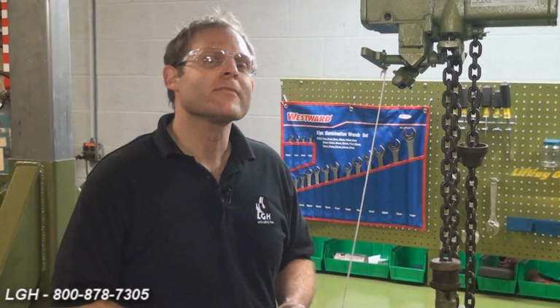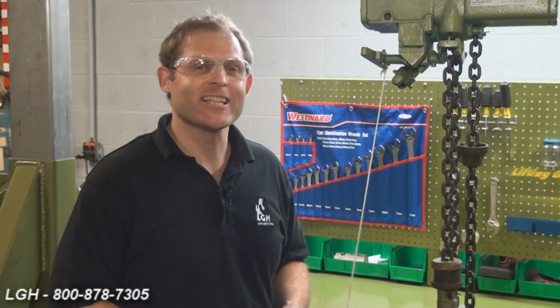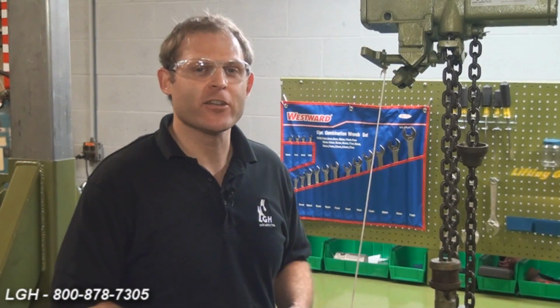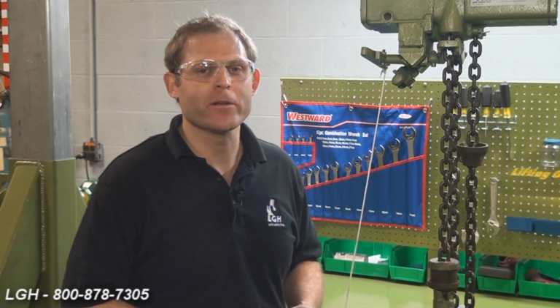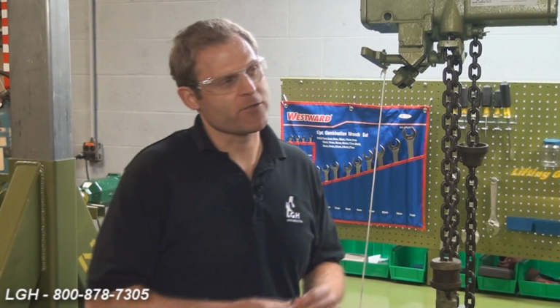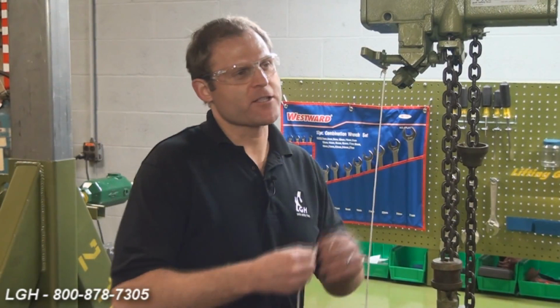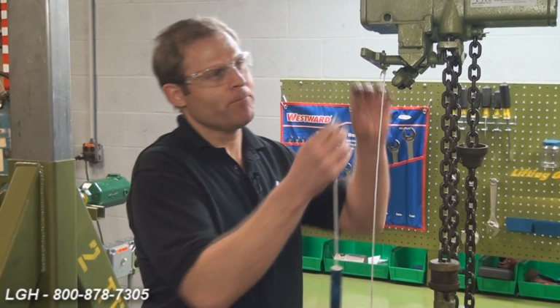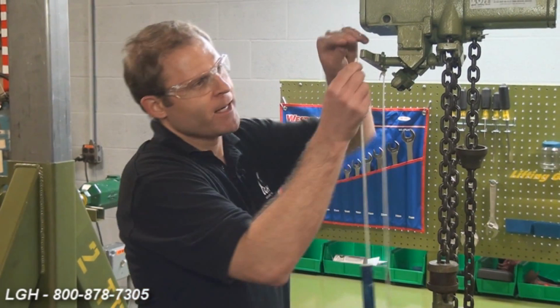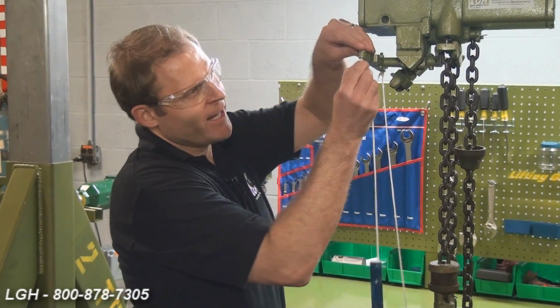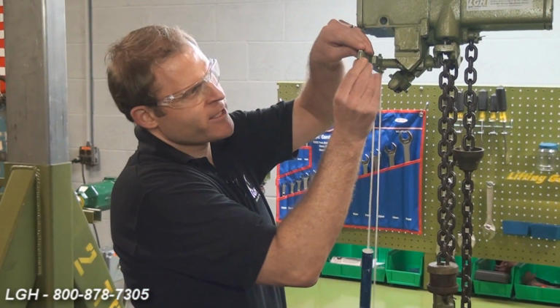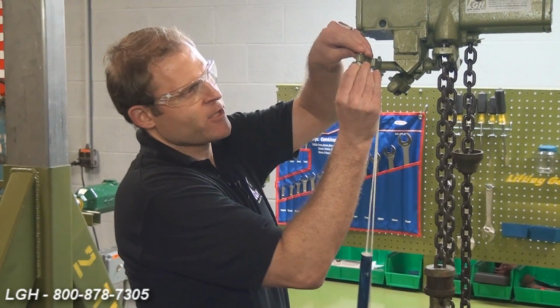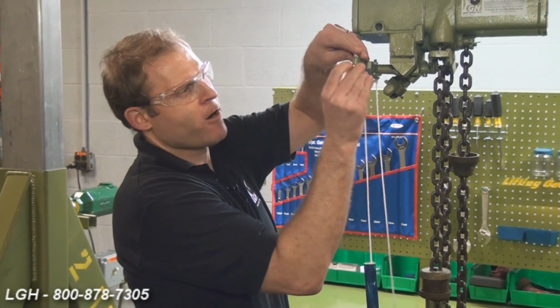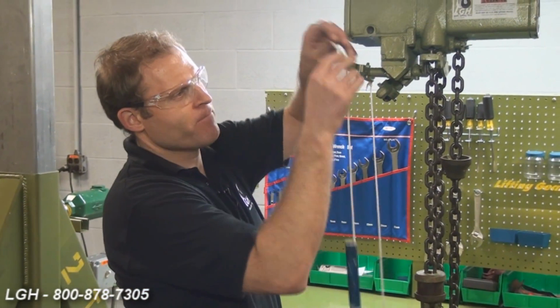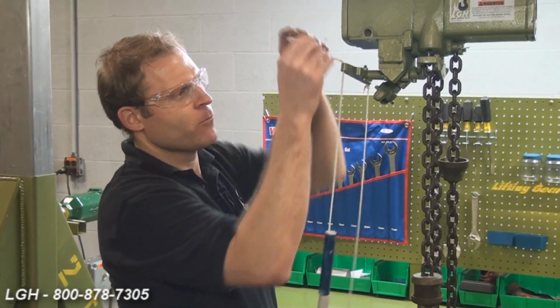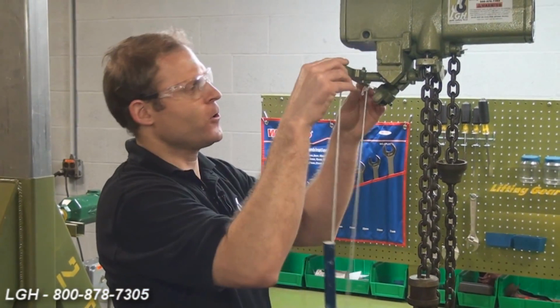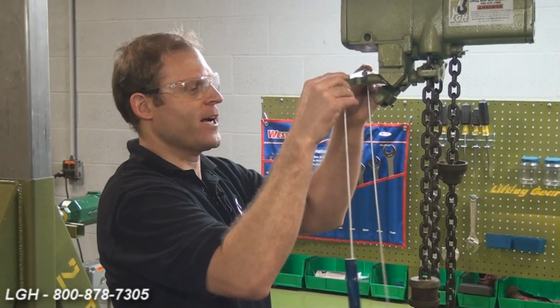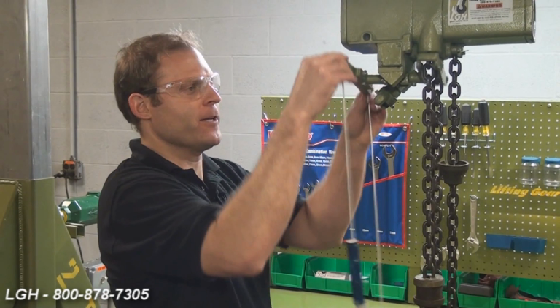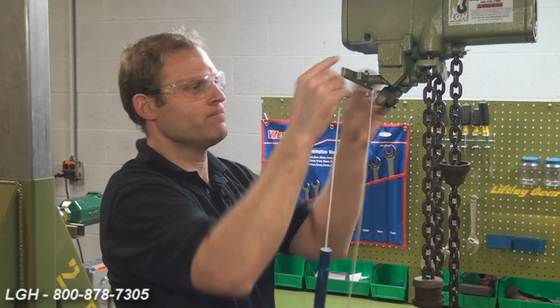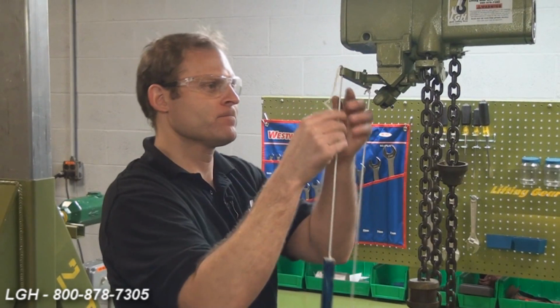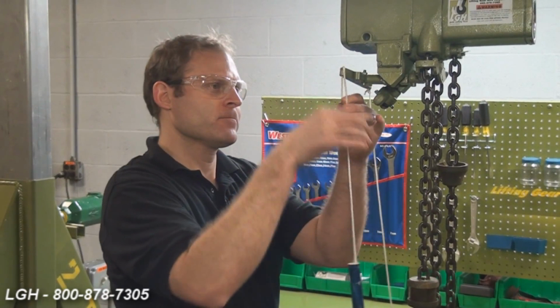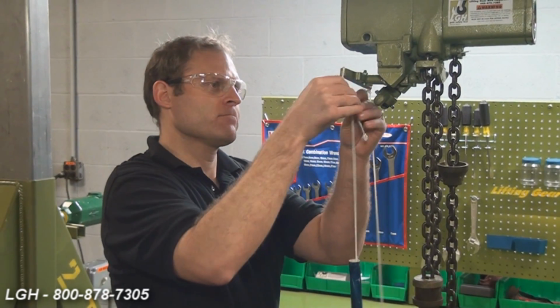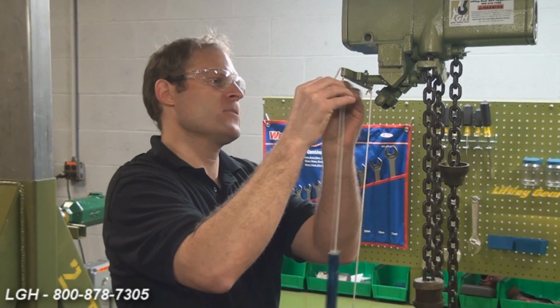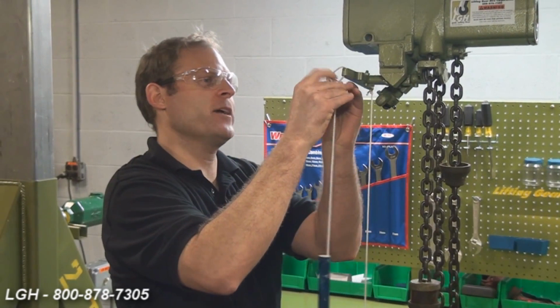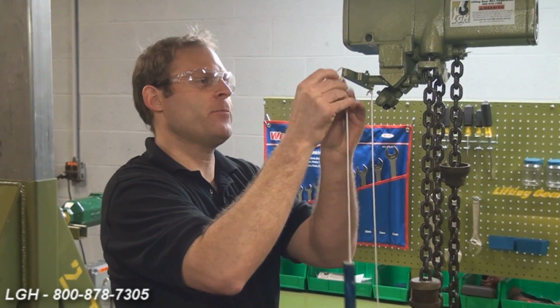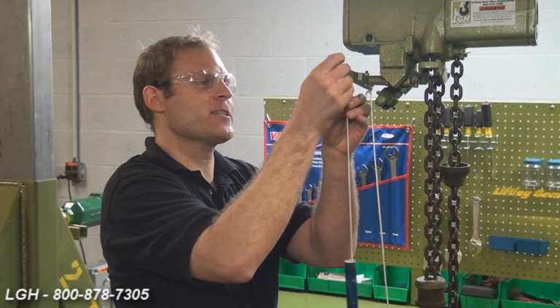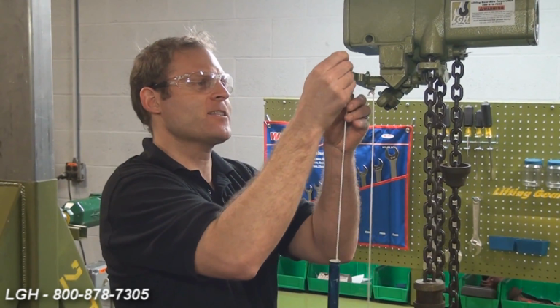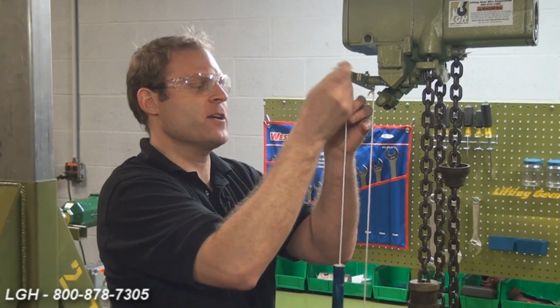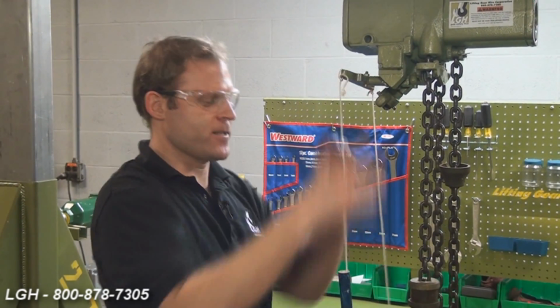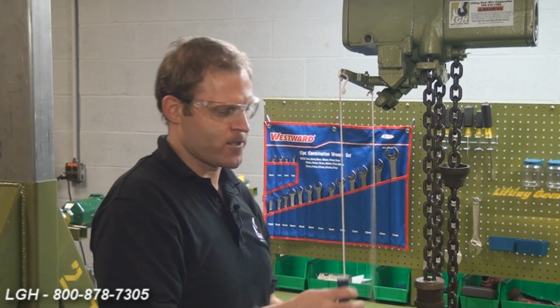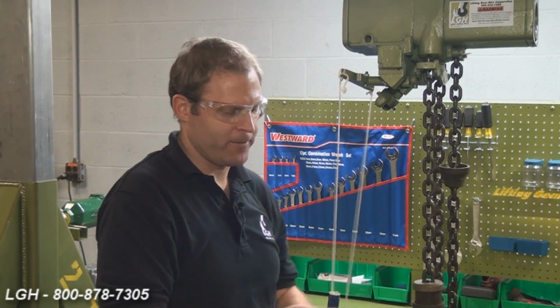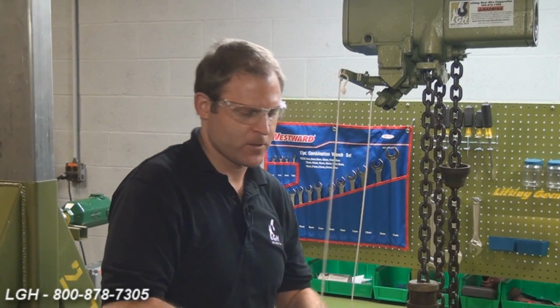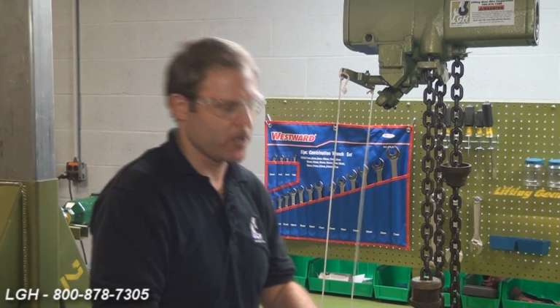The installation of the rope control is very simple. On the hoist, it has a rocker arm with holes in either end. You just want to make a couple nice knots, make sure it's nice and taut and secure.